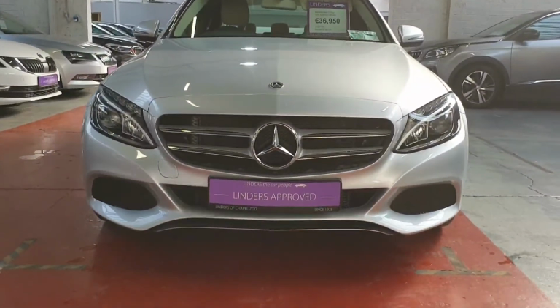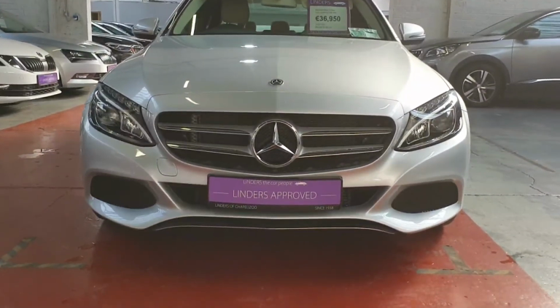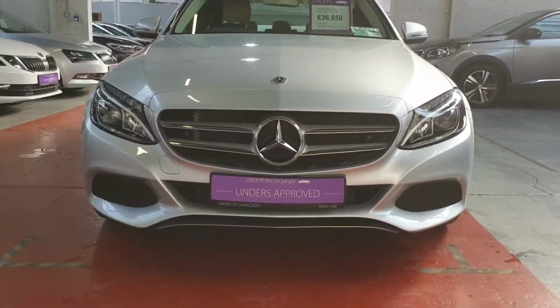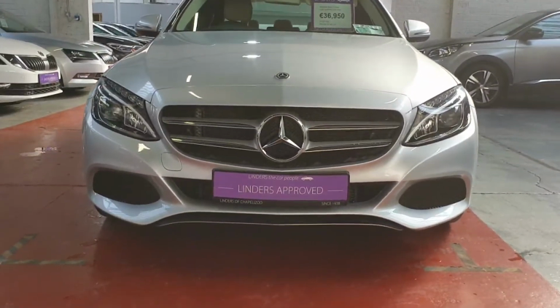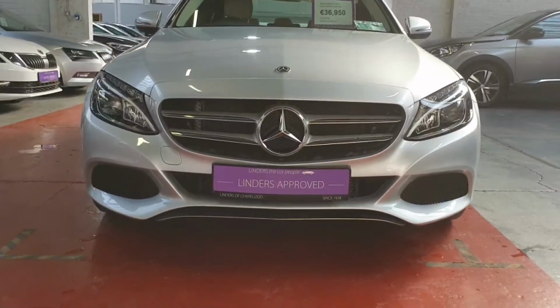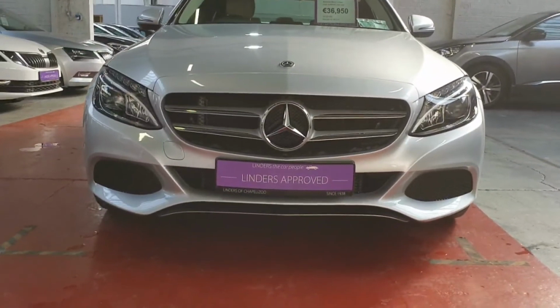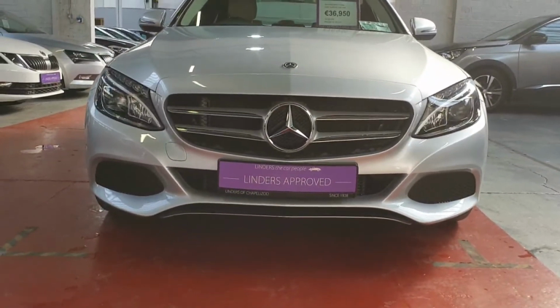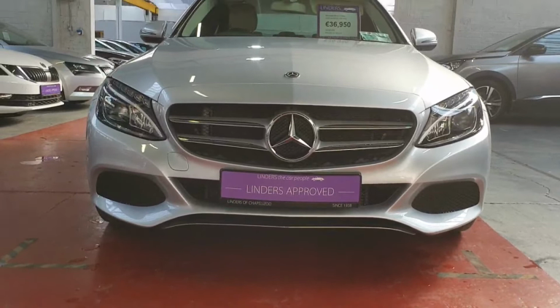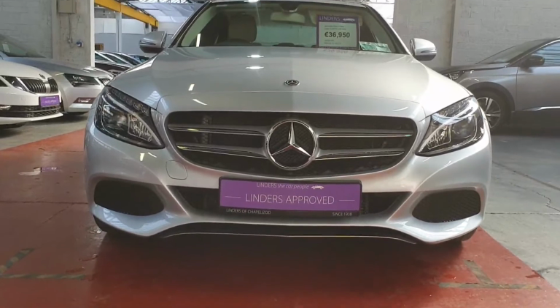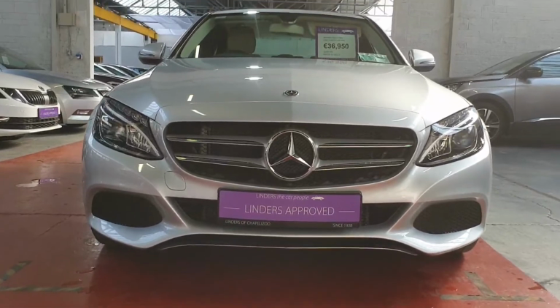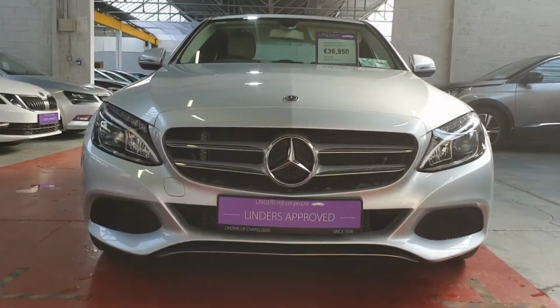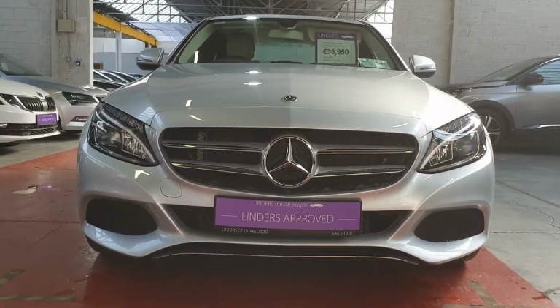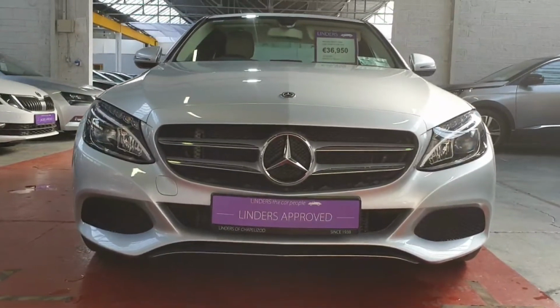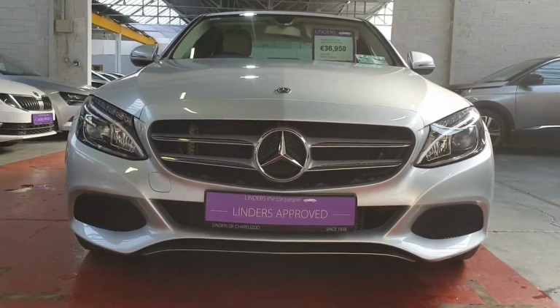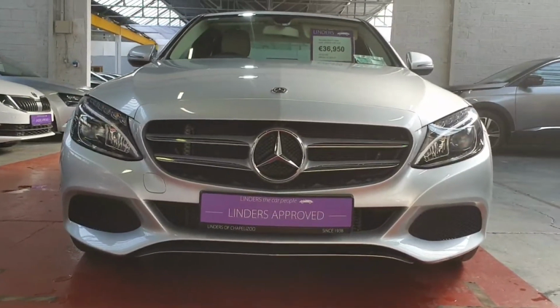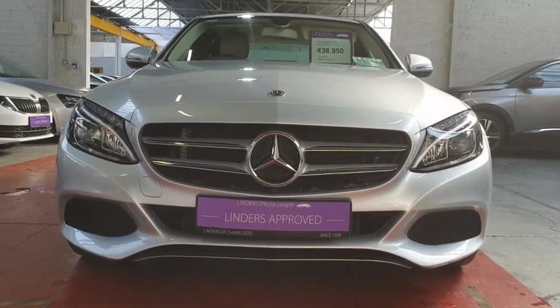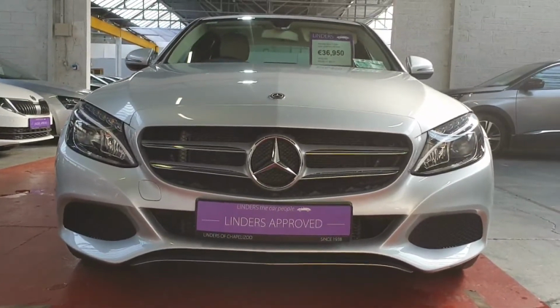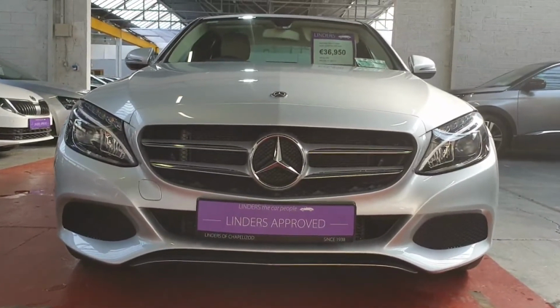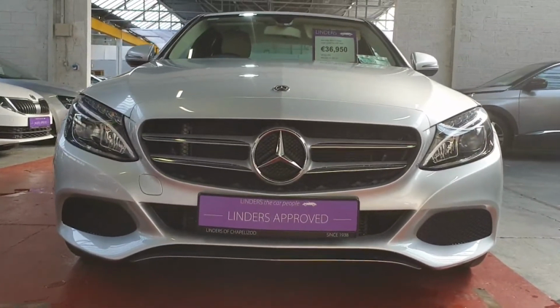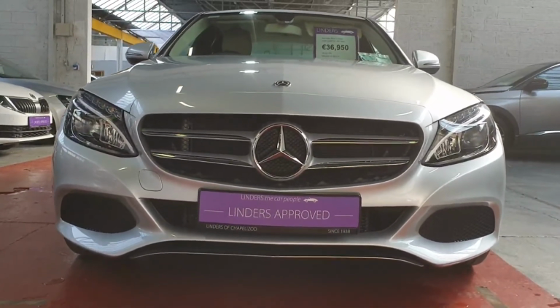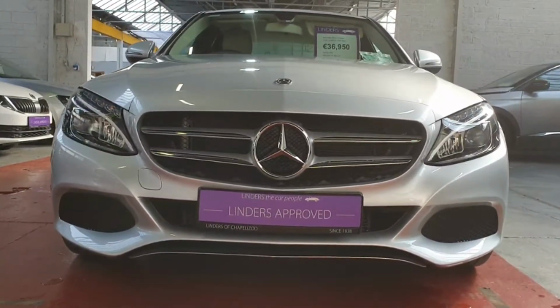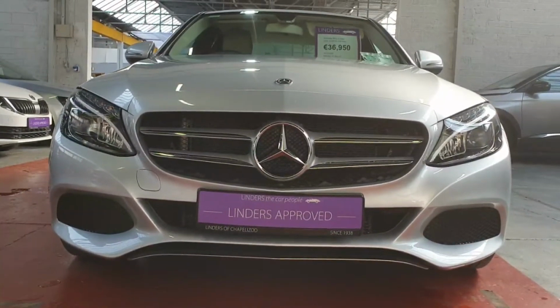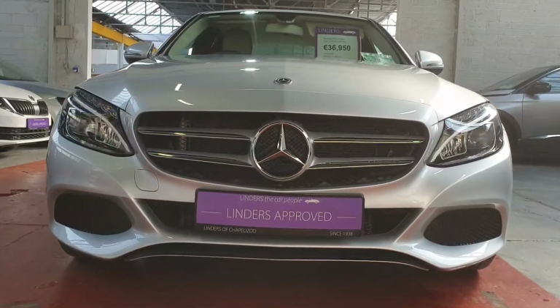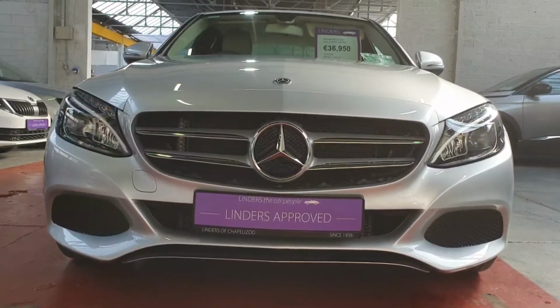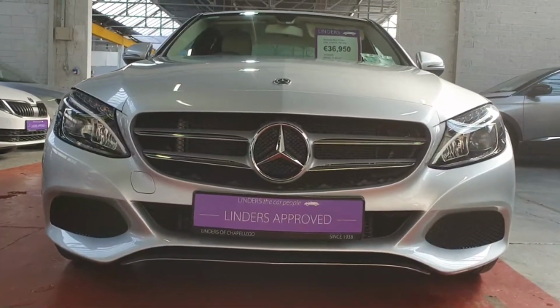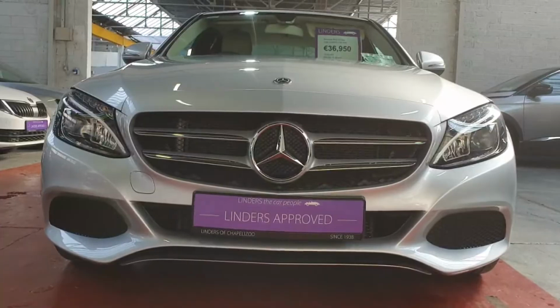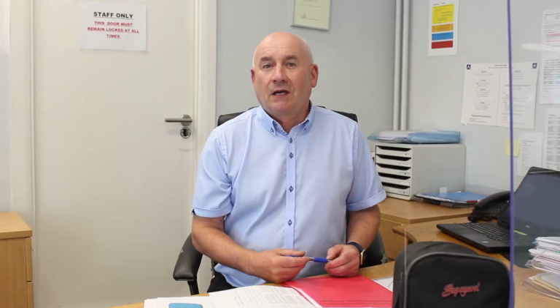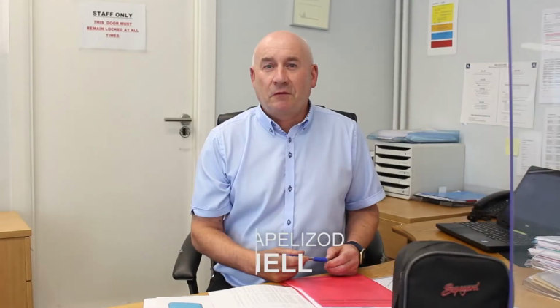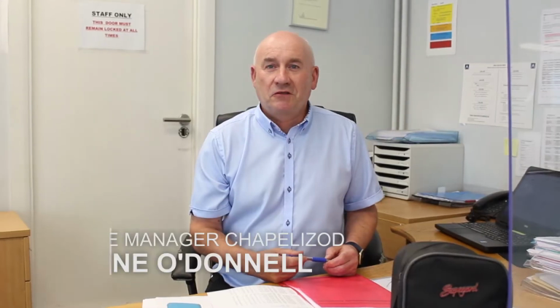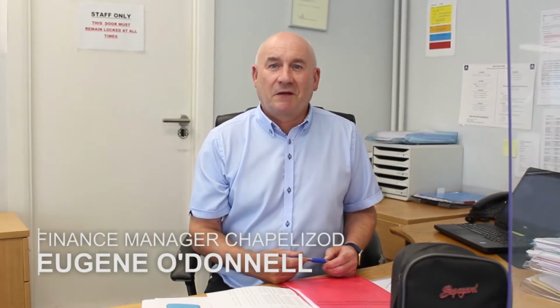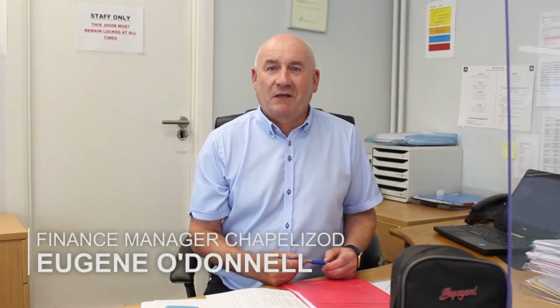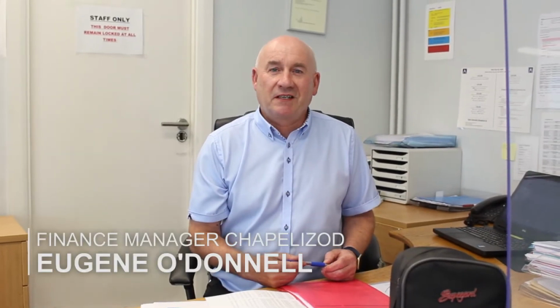We'll take any car as a trade-in, and we have low finance rates available too. For more information or to arrange a test drive, just give us a shout at Linders and Chapel Izzard.